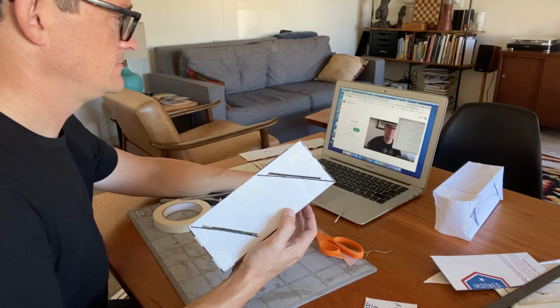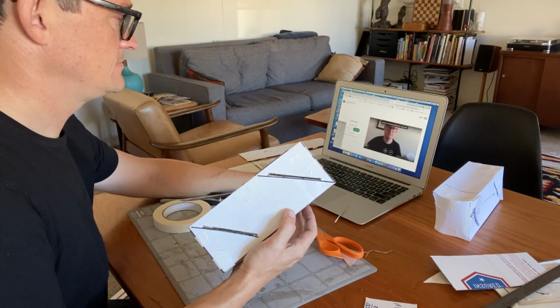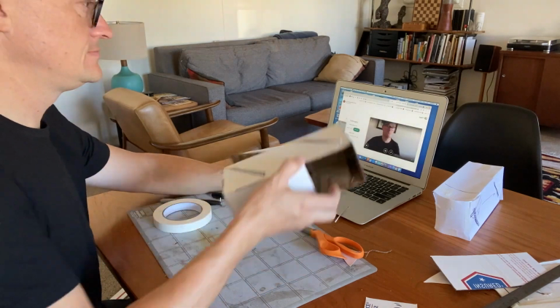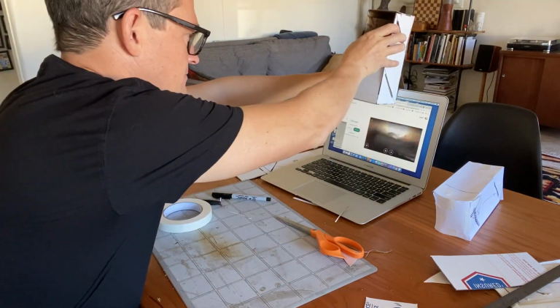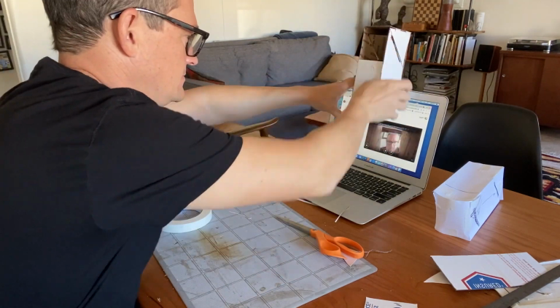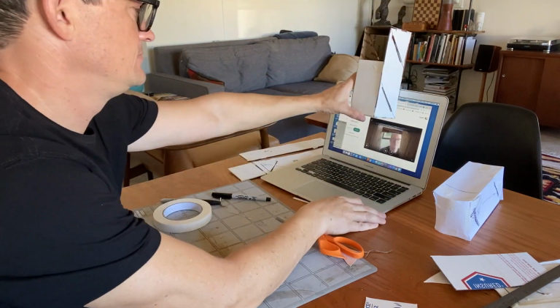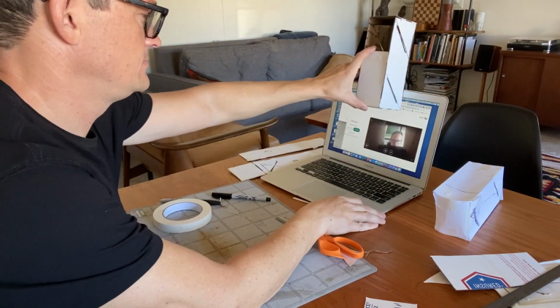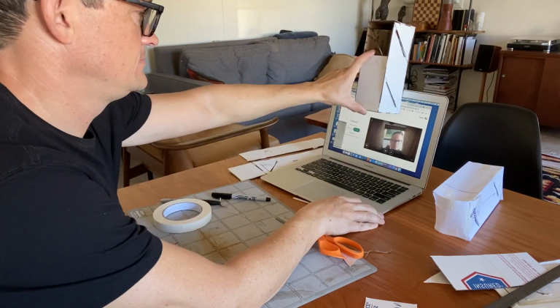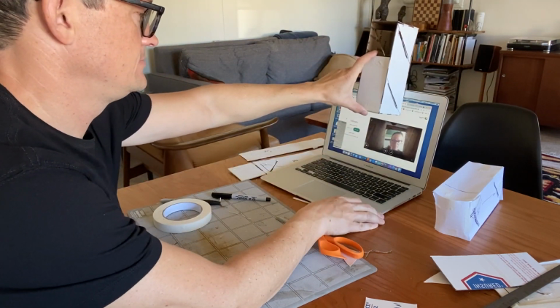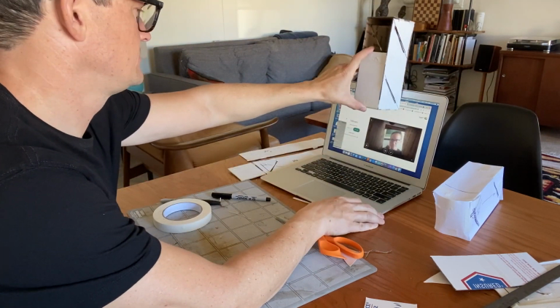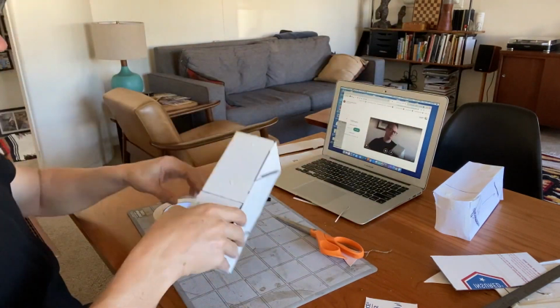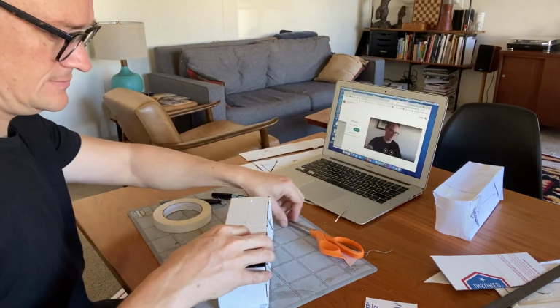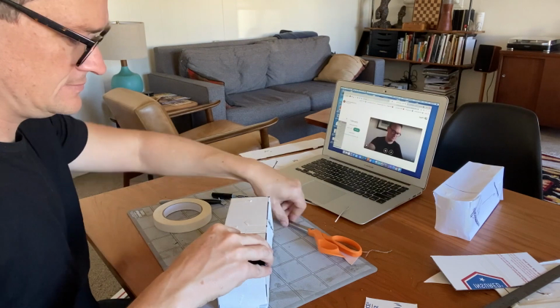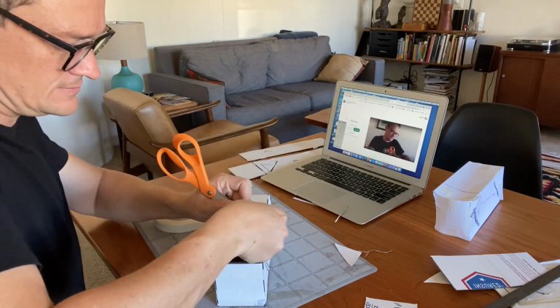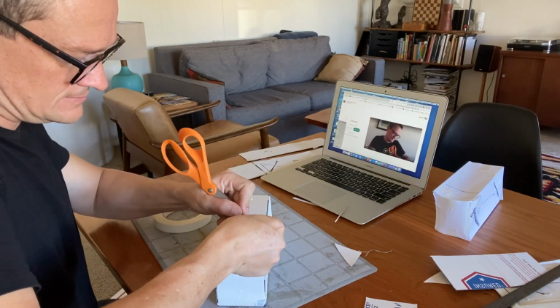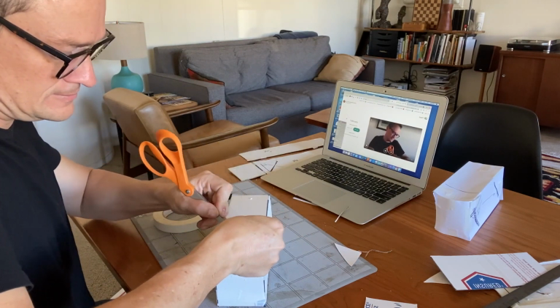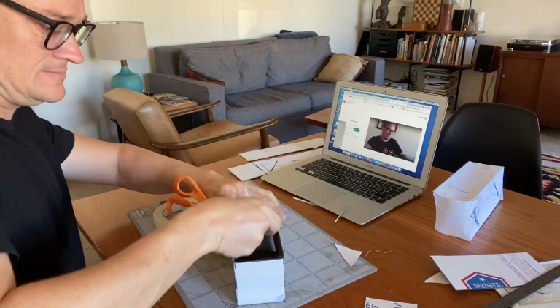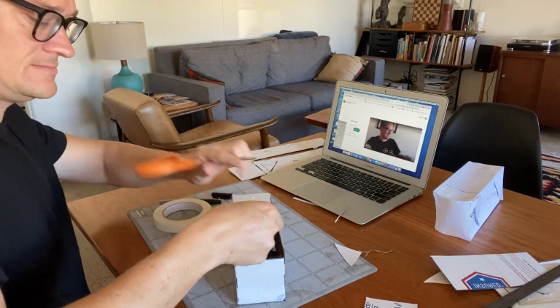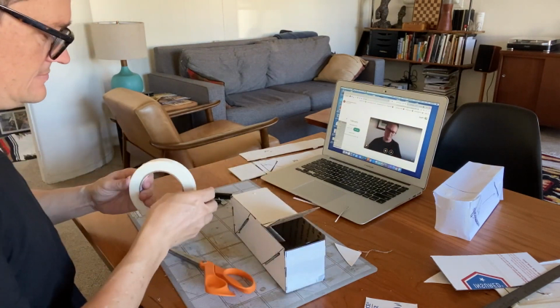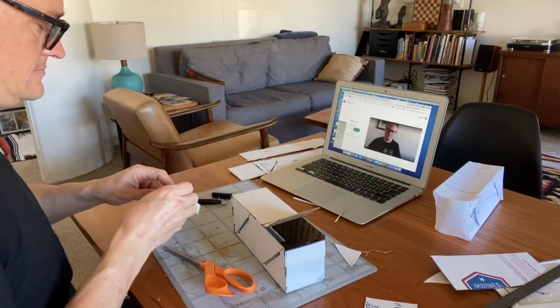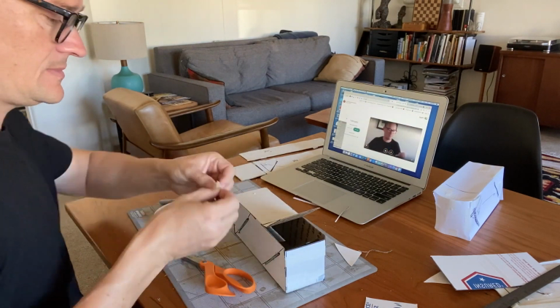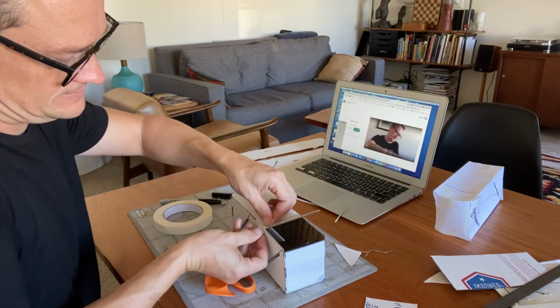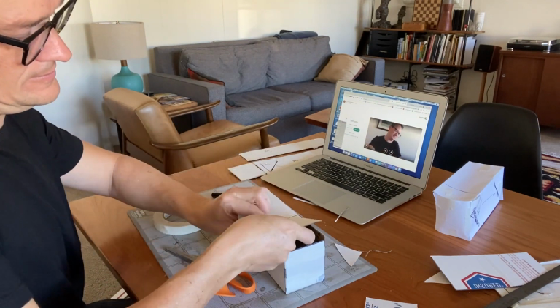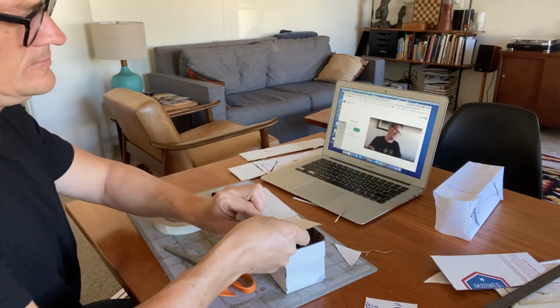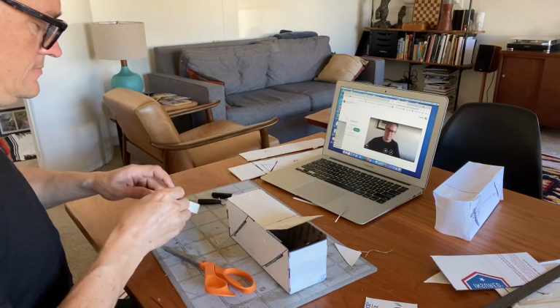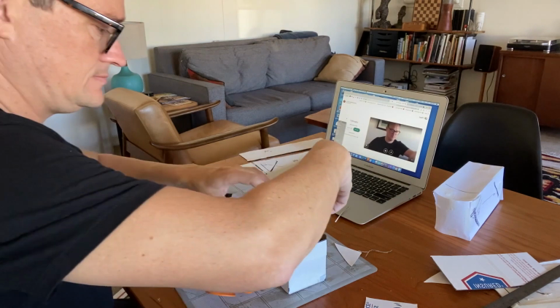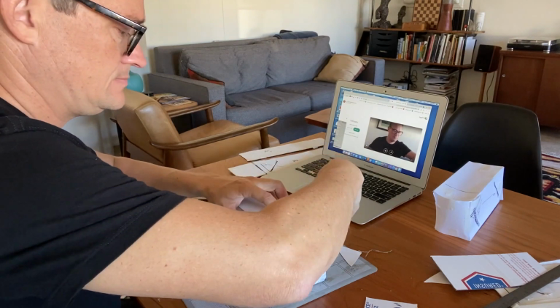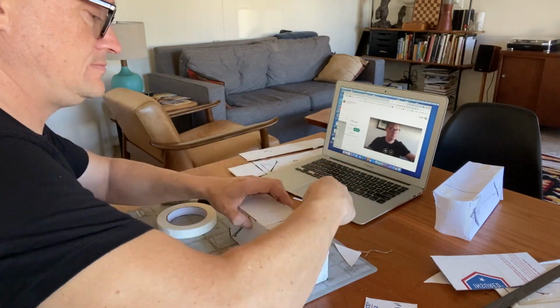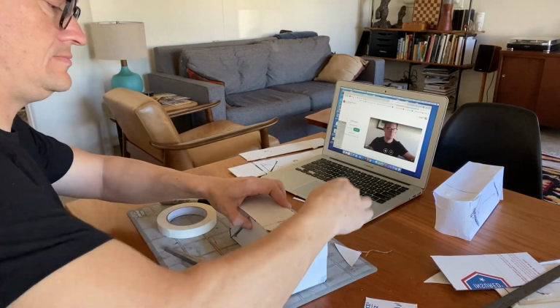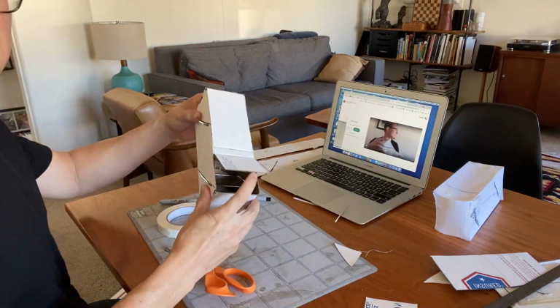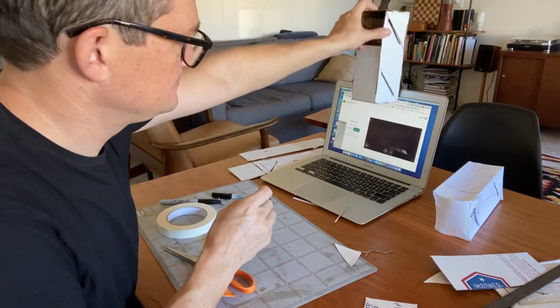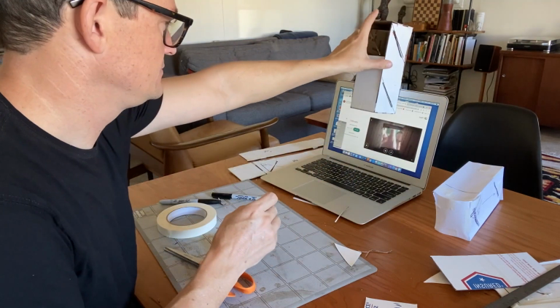I'm going to get my camera going just so I can see how this works — and it works! But it was just a little bit low, so I'm going to add some more tape and make that flap just a little bit shorter. So now it's just about fitting it.